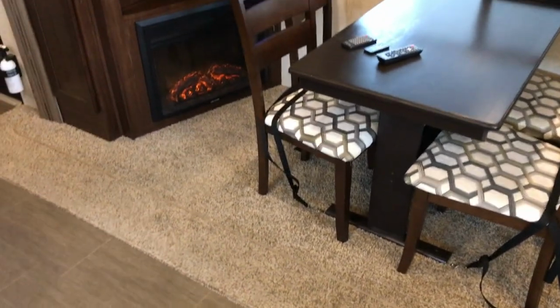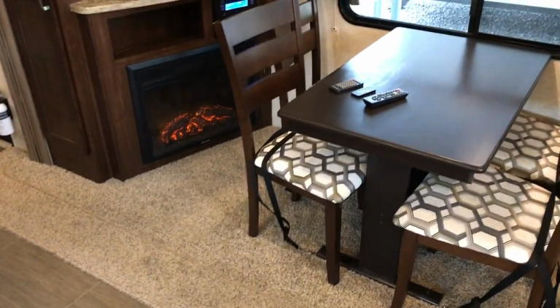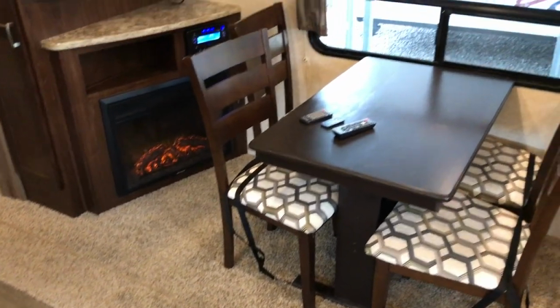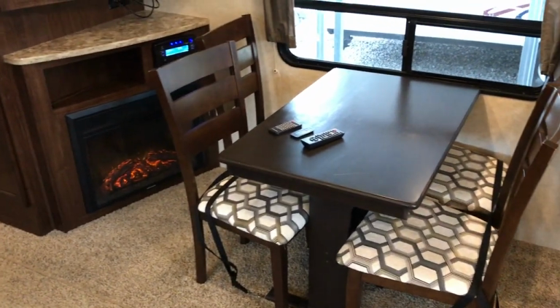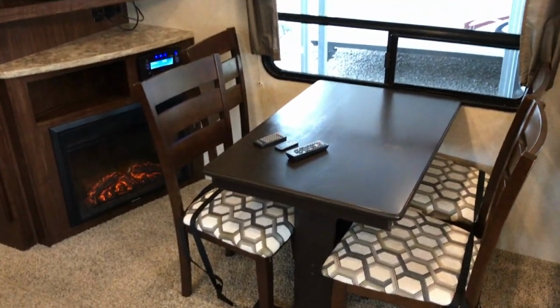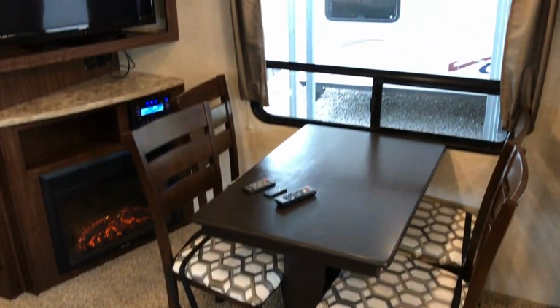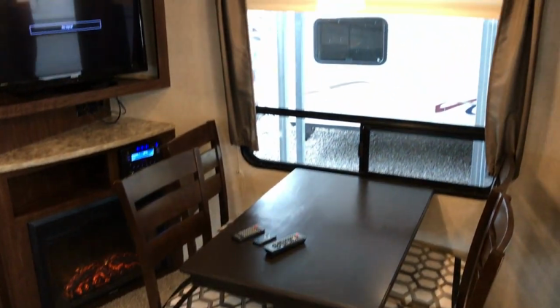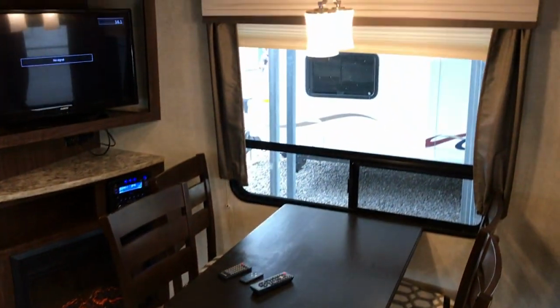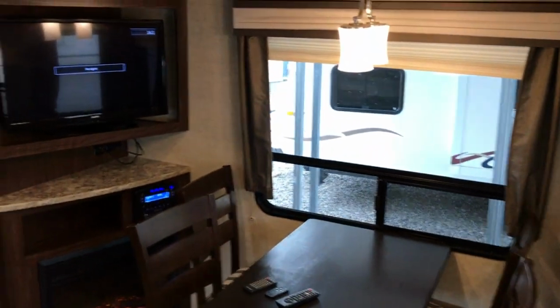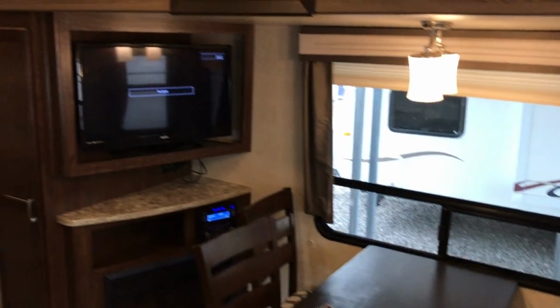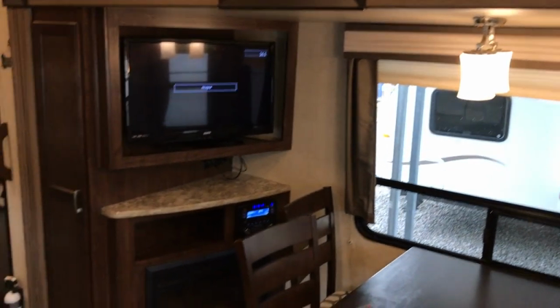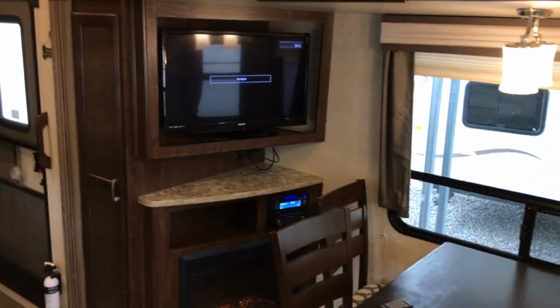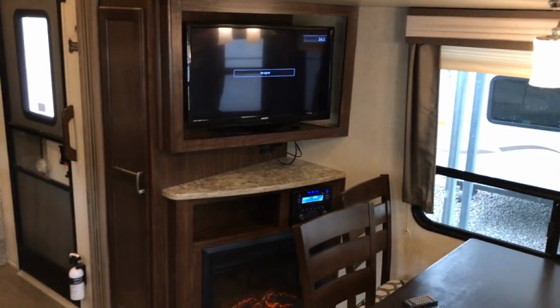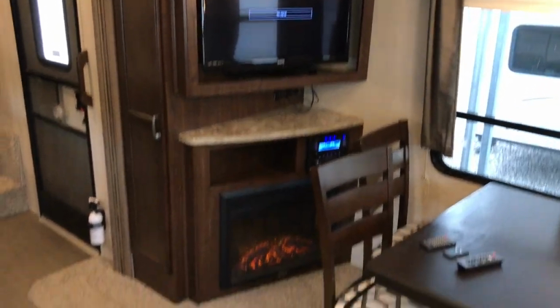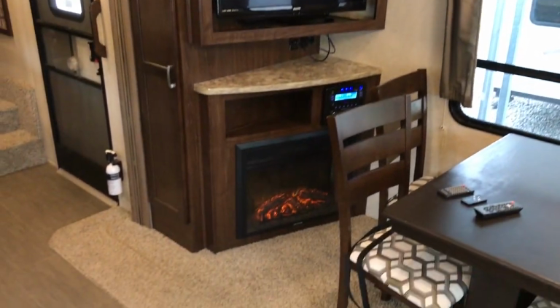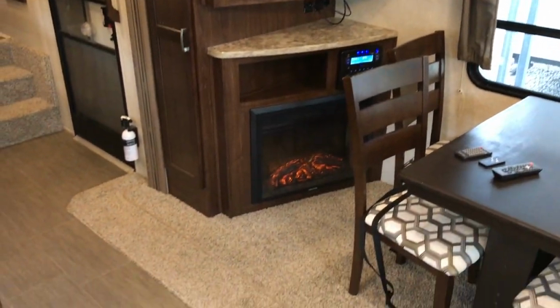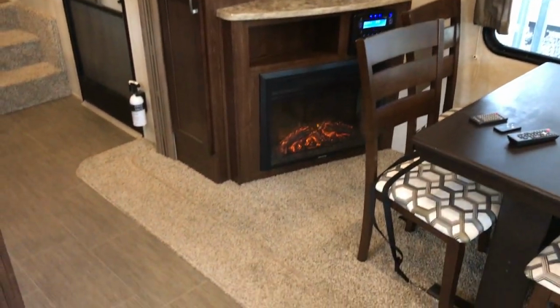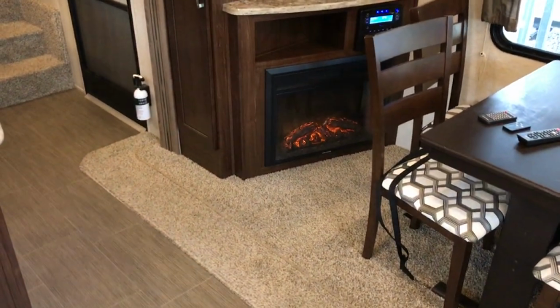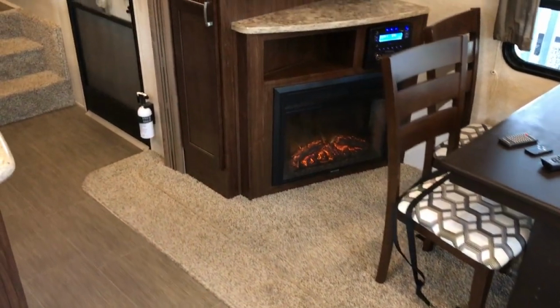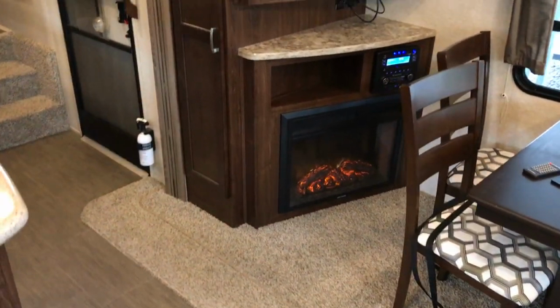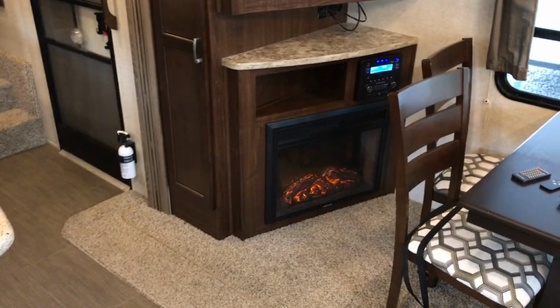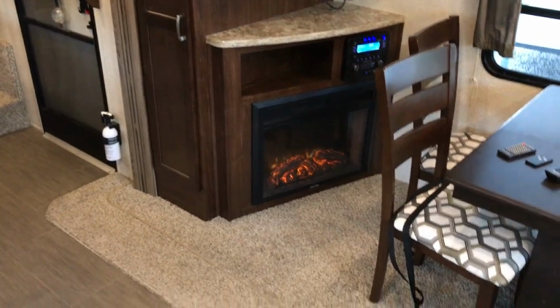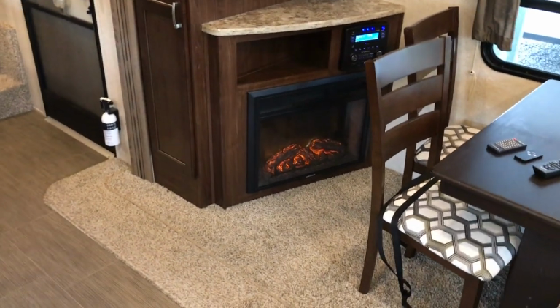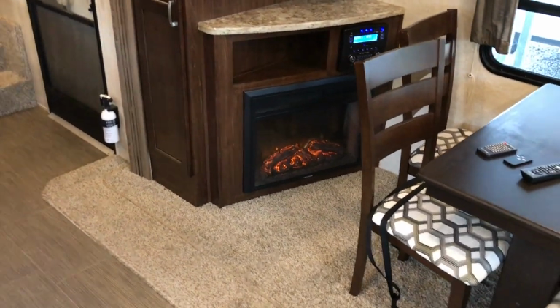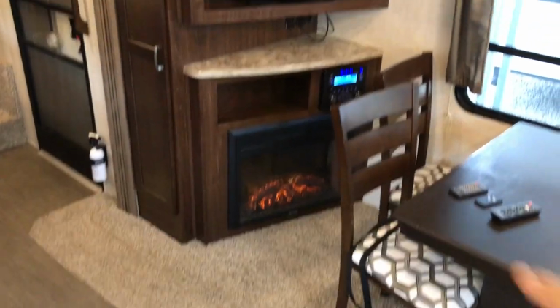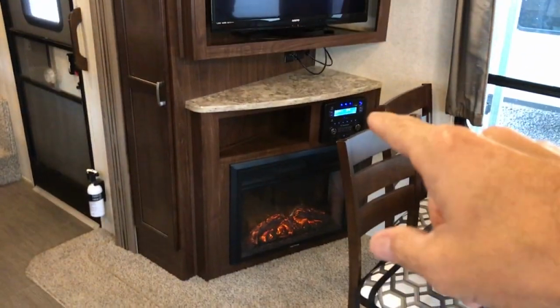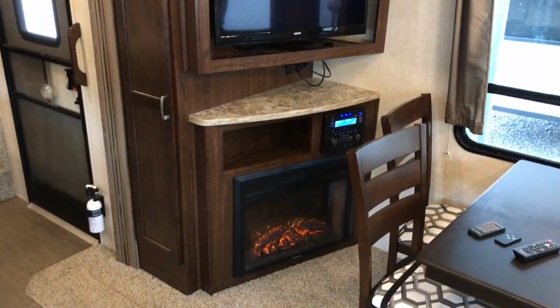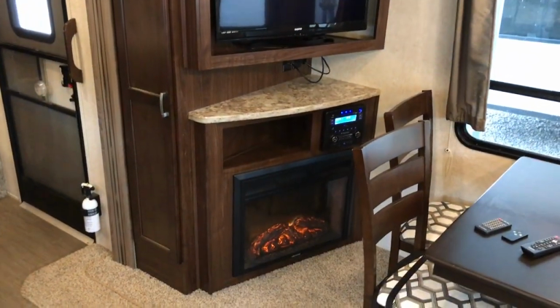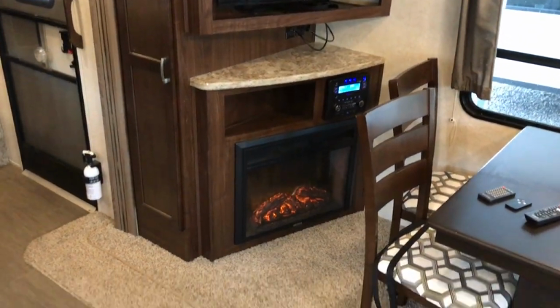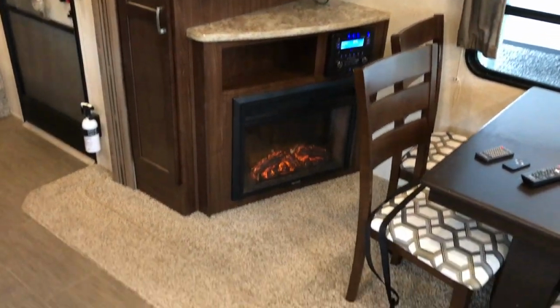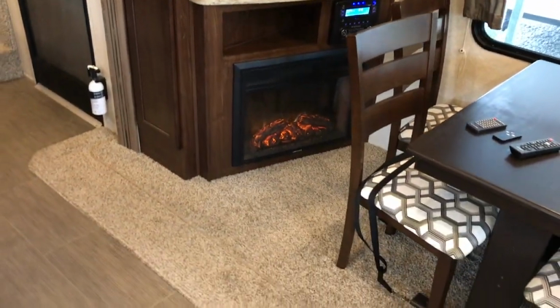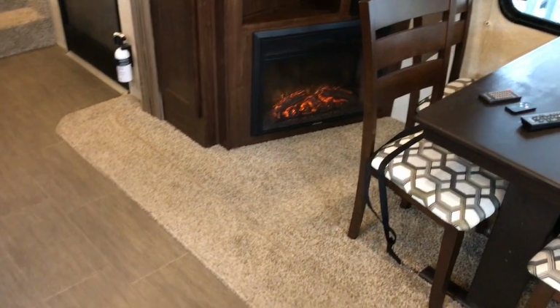Across from the sofa you have a table — a free-standing table and four chairs. There is a television in place, about a 32-inch flat screen TV, and an AM/FM DVD player down there as well.